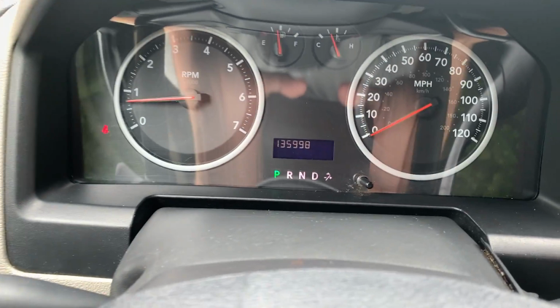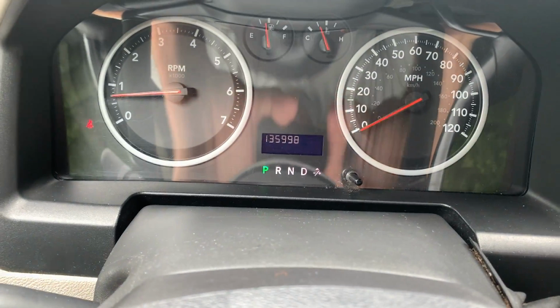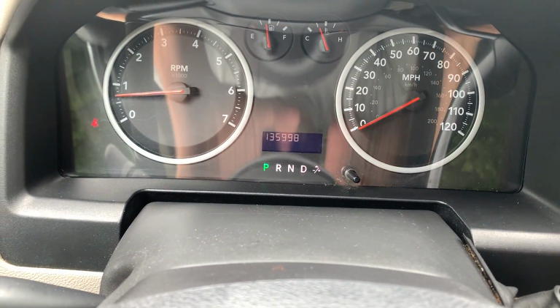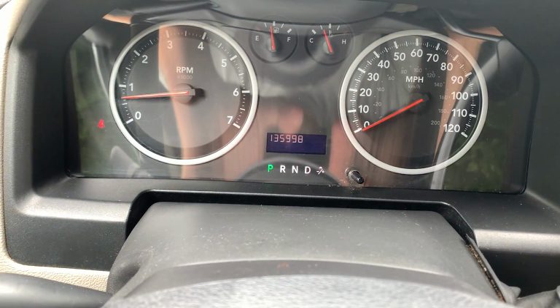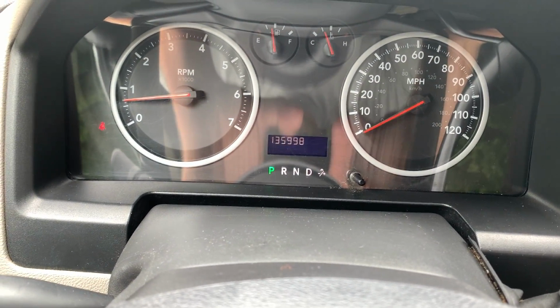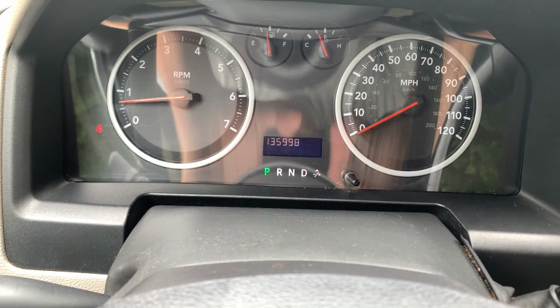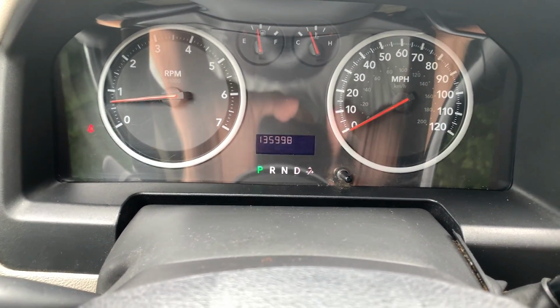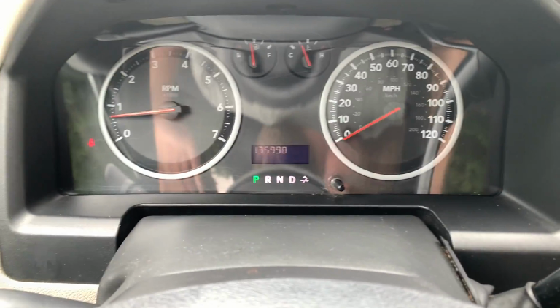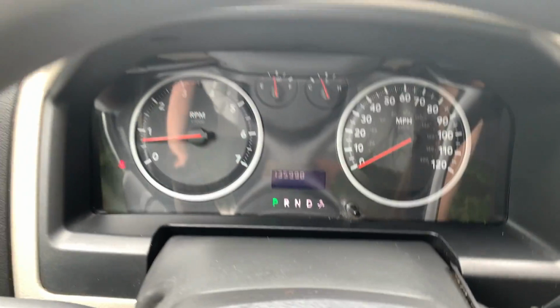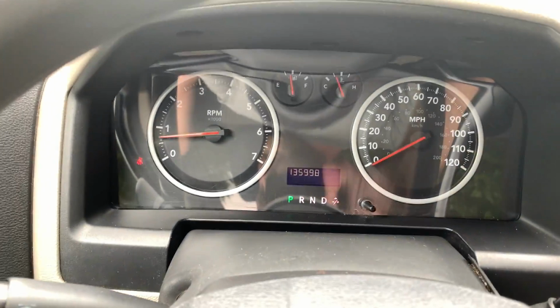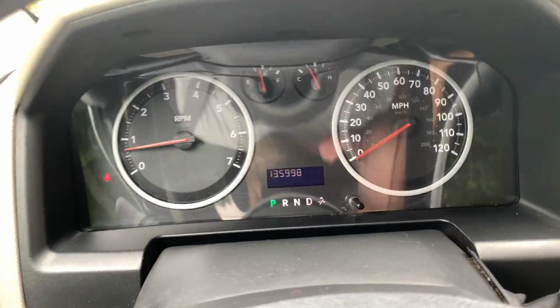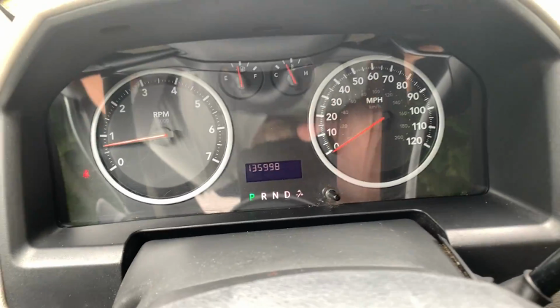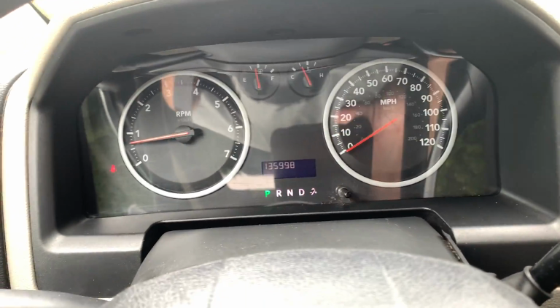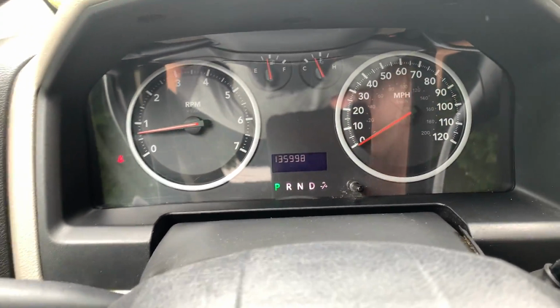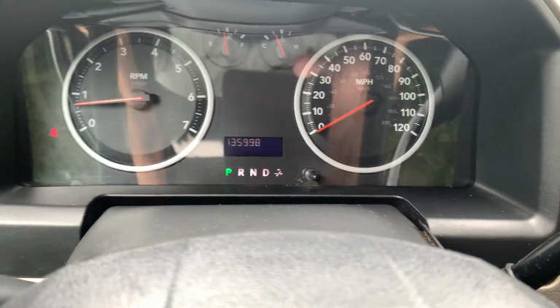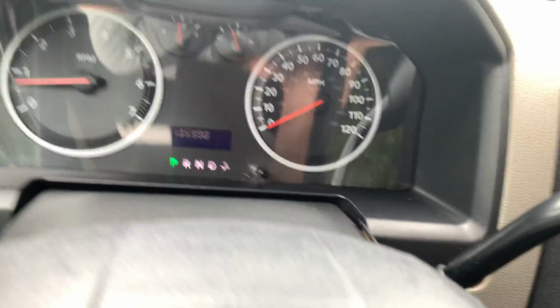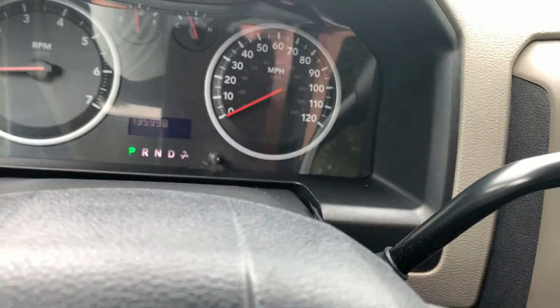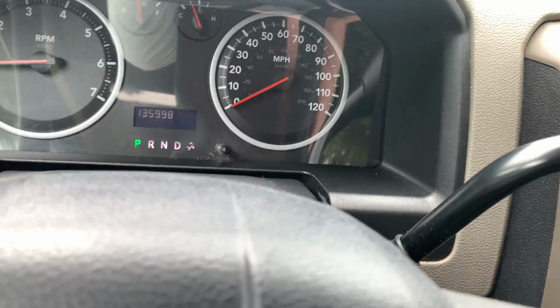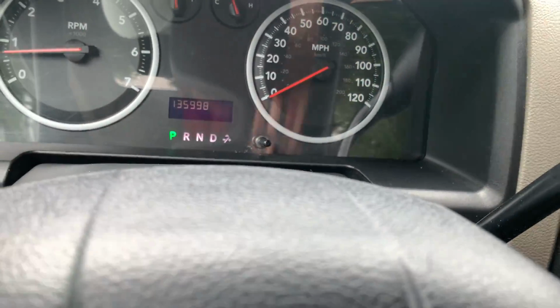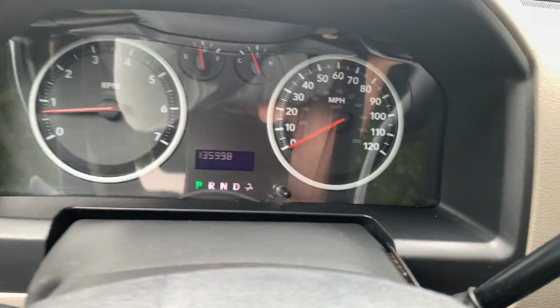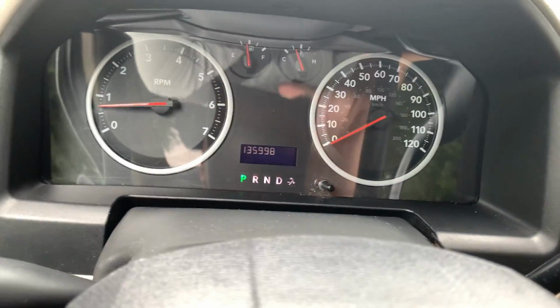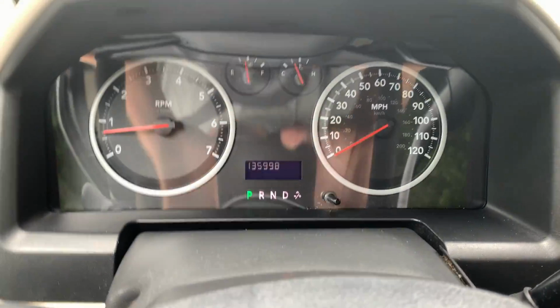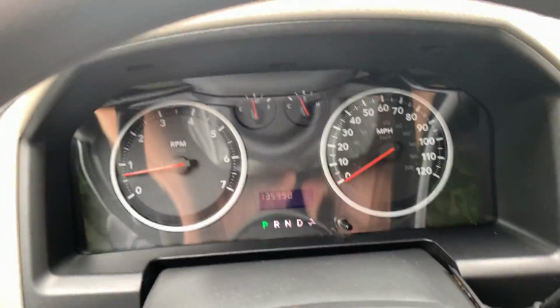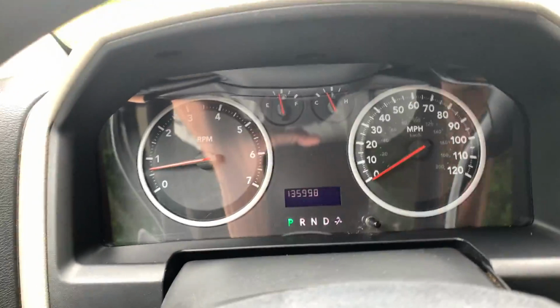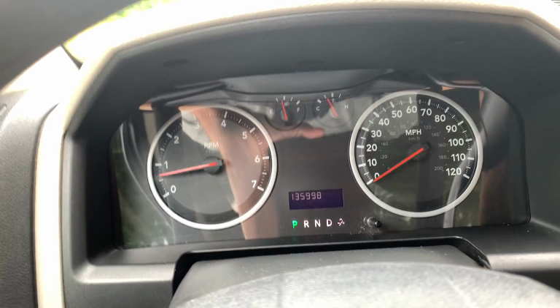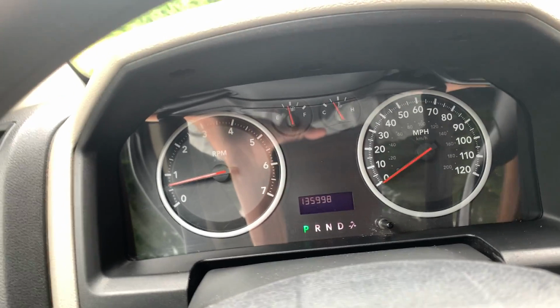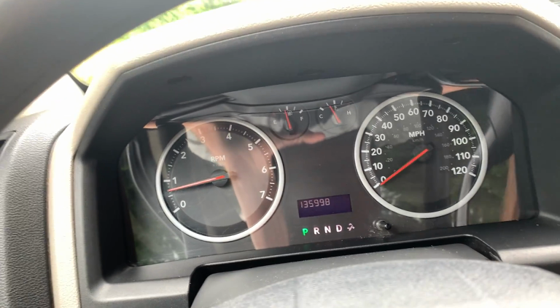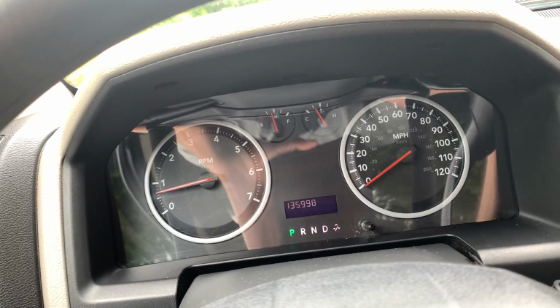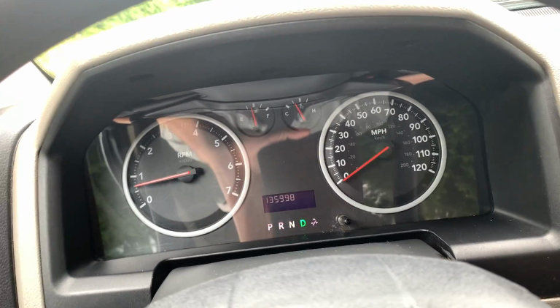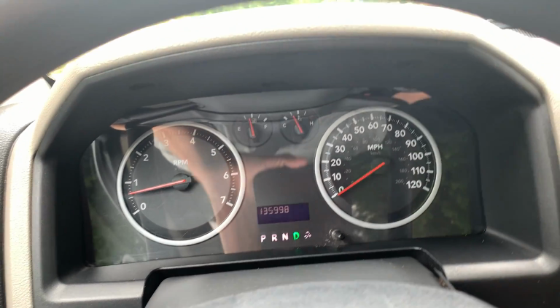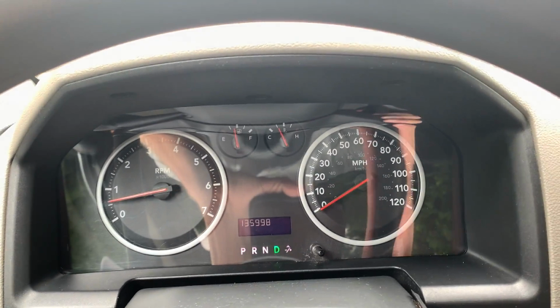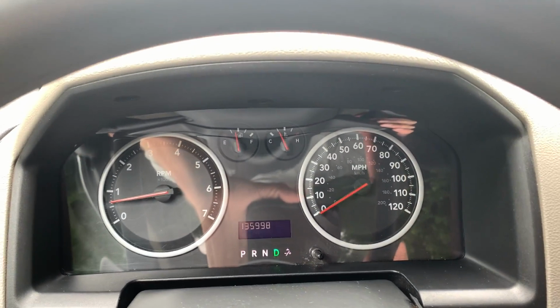We've got 135,998 on the odometer. It's hard to call it.